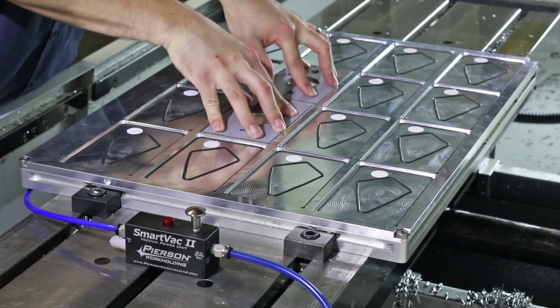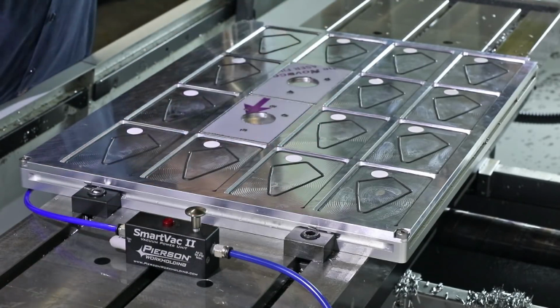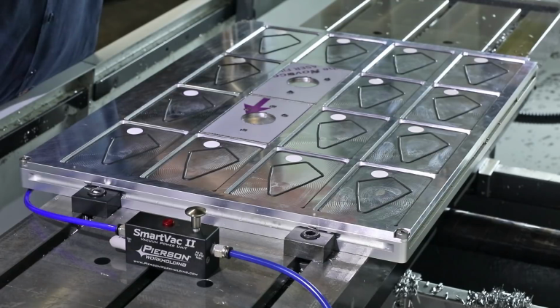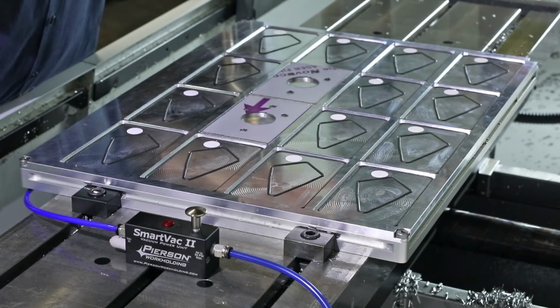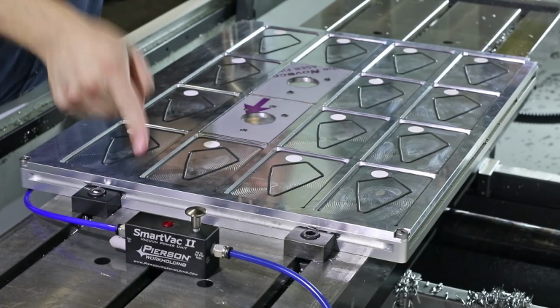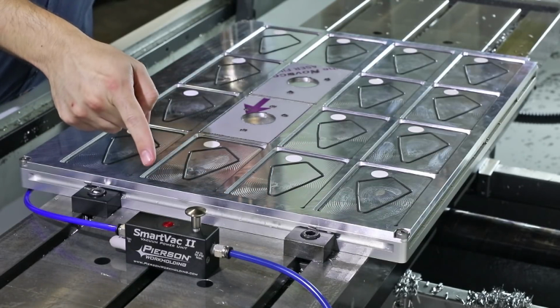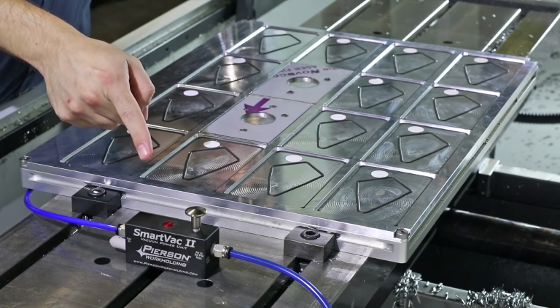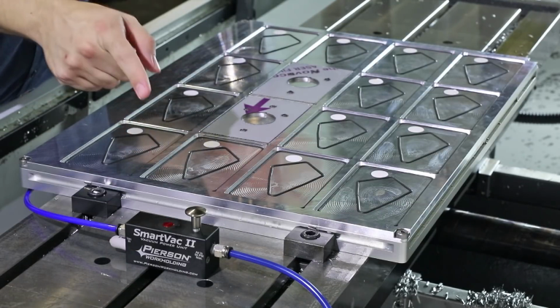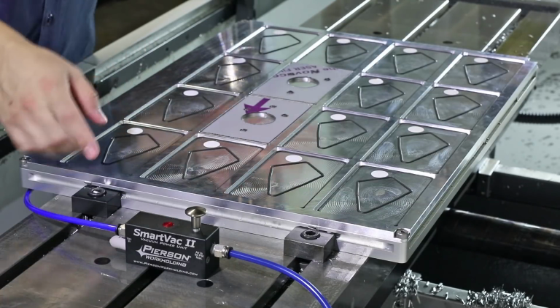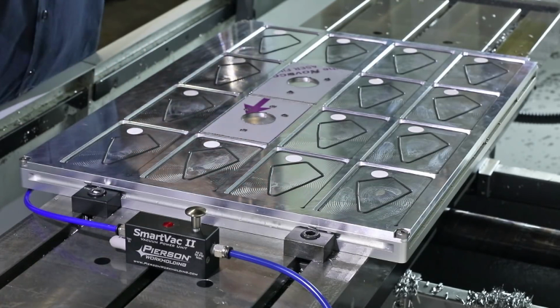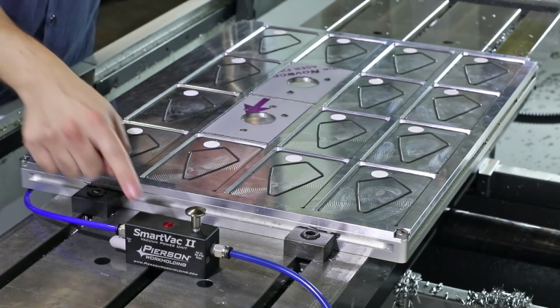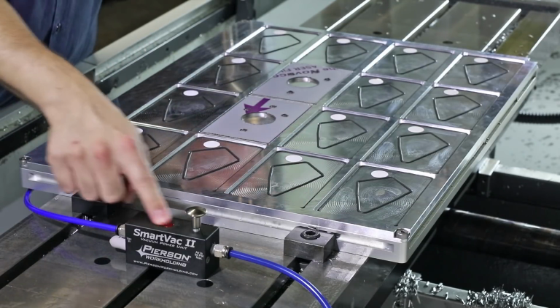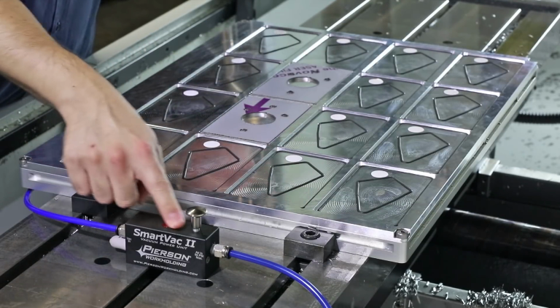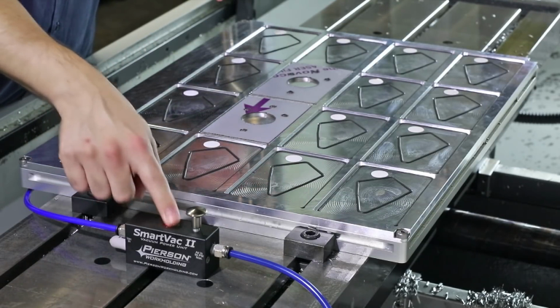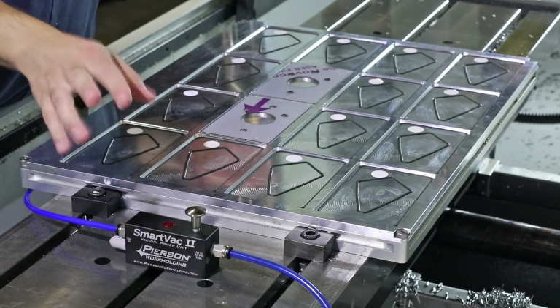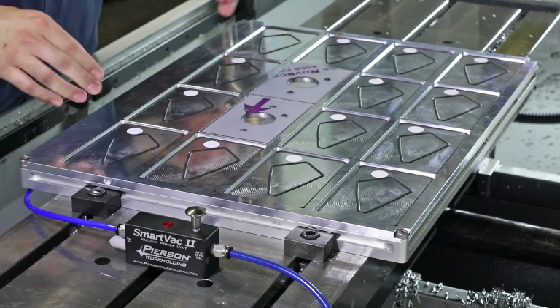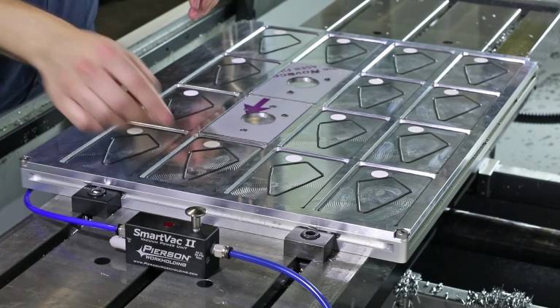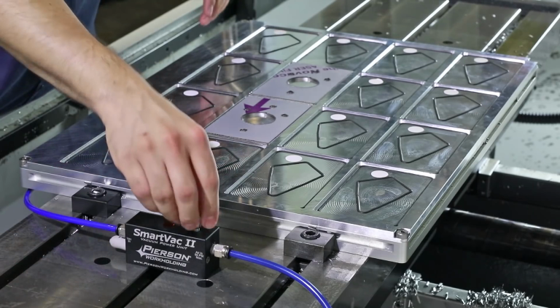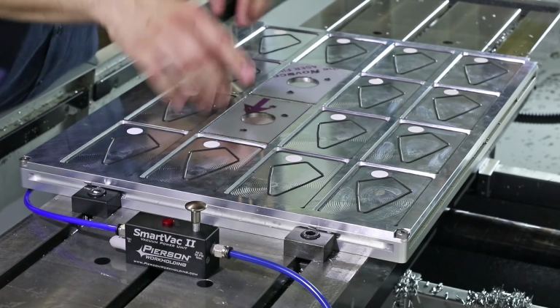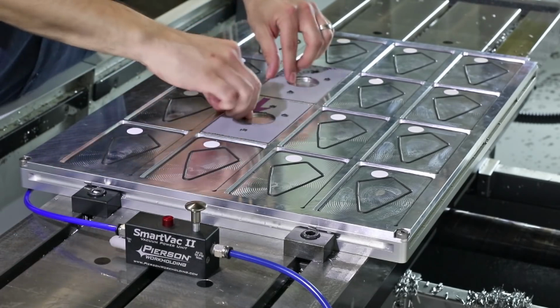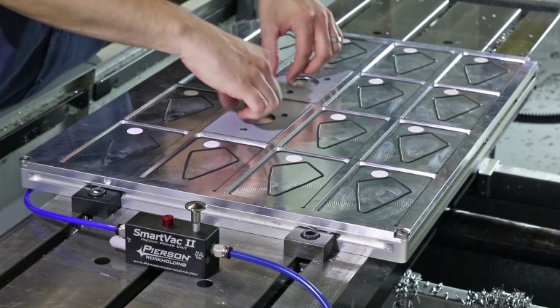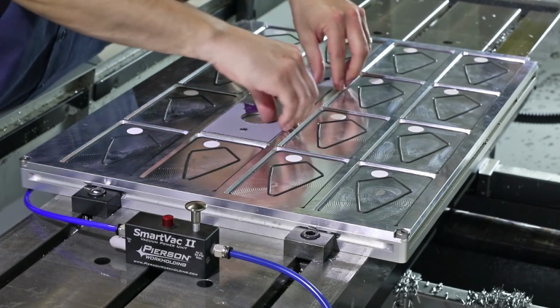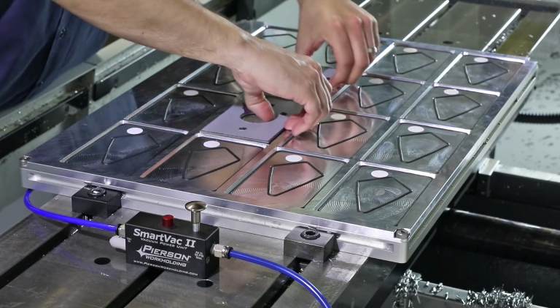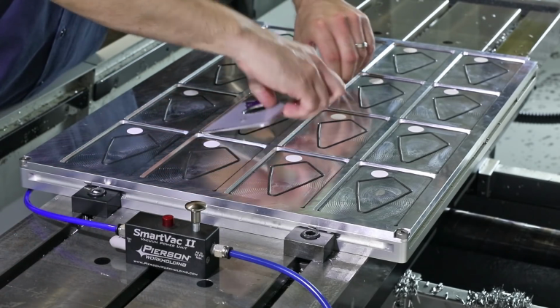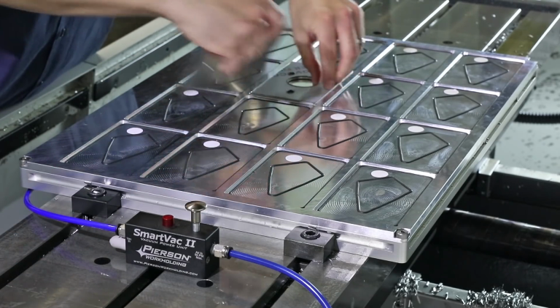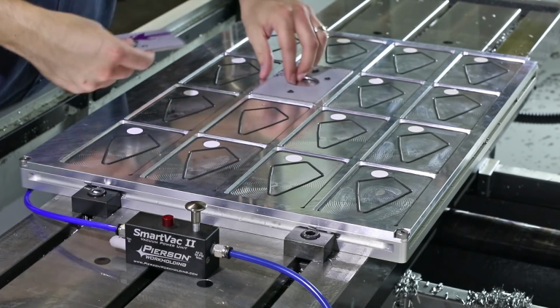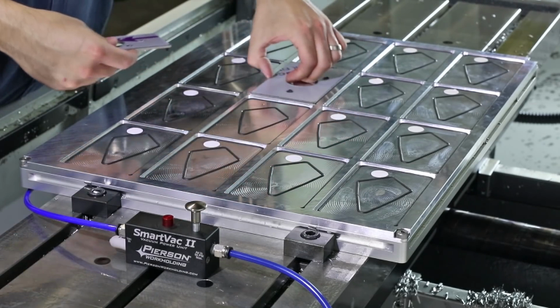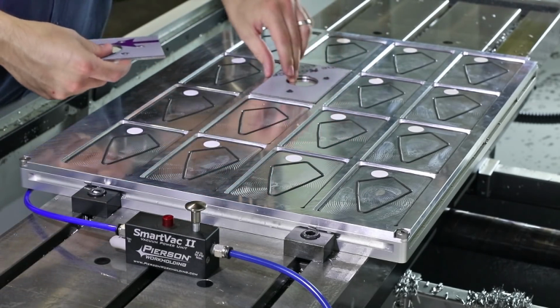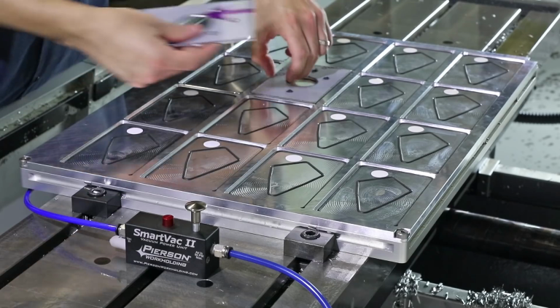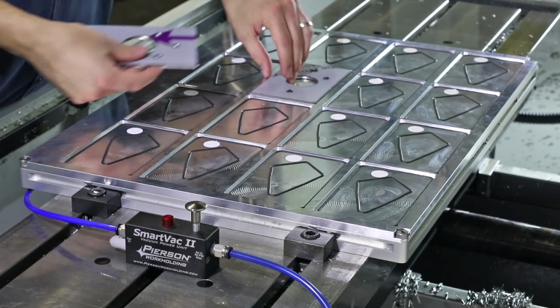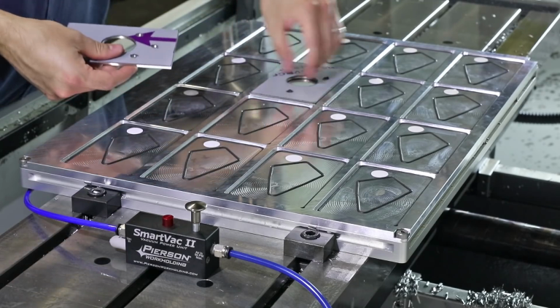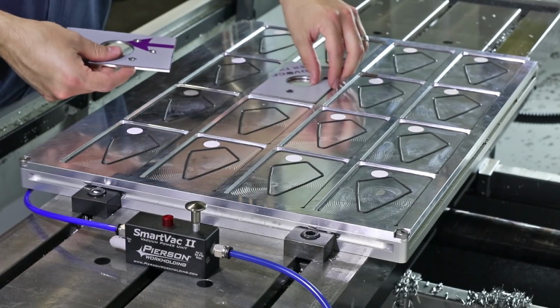Down, let go — and it's still being drawn. Now we're at maximum vacuum because the button is flush. Let's try it with two more parts, a total of four.